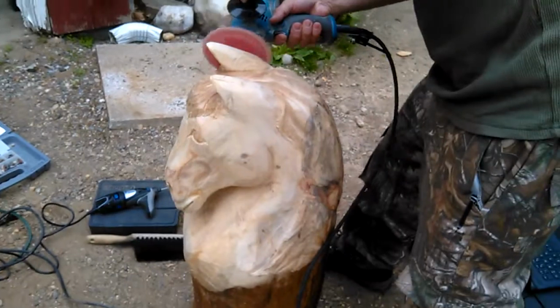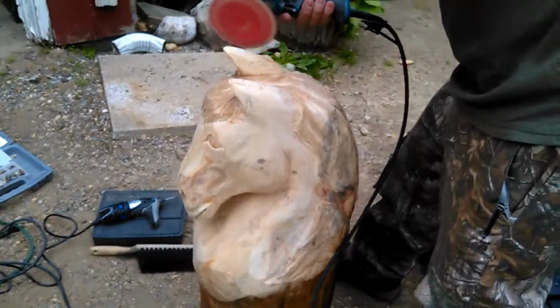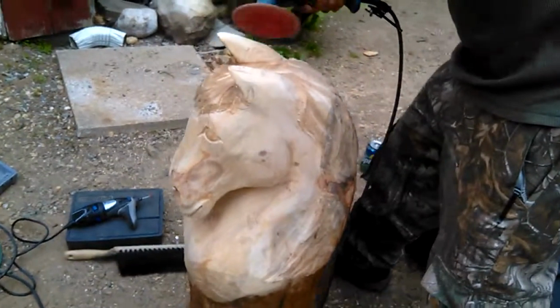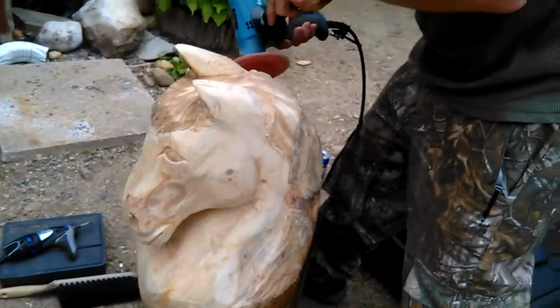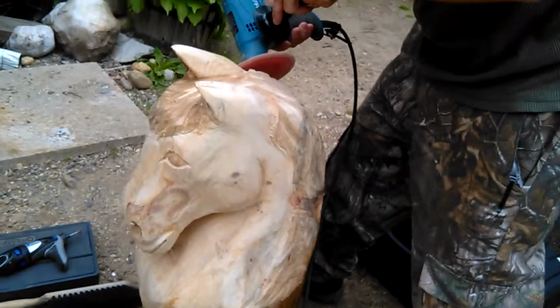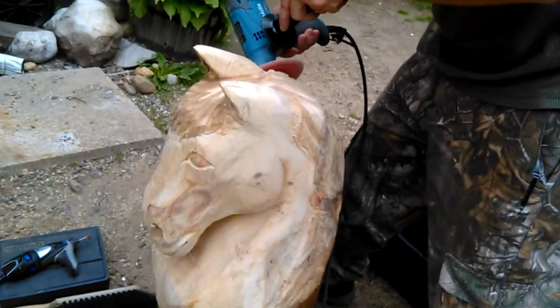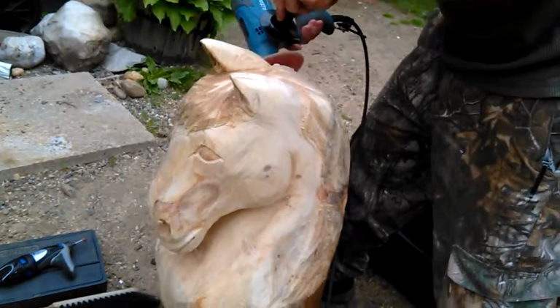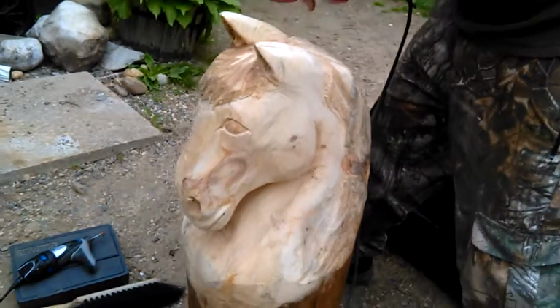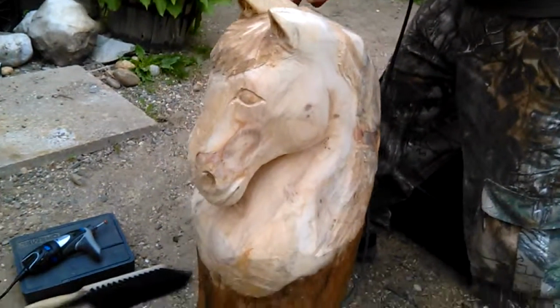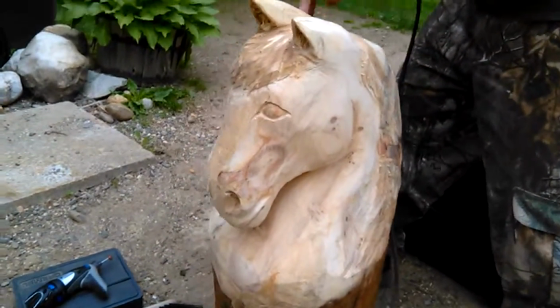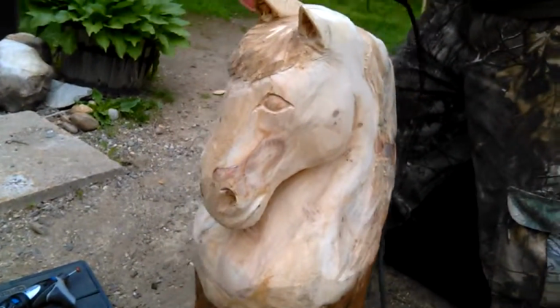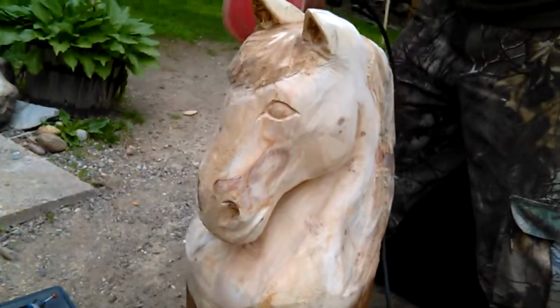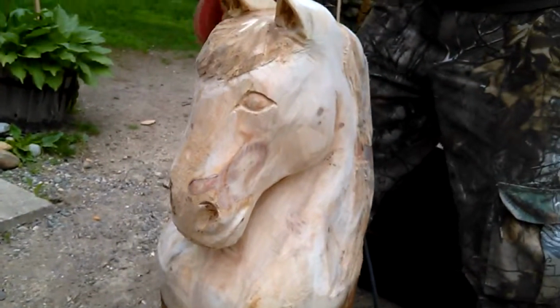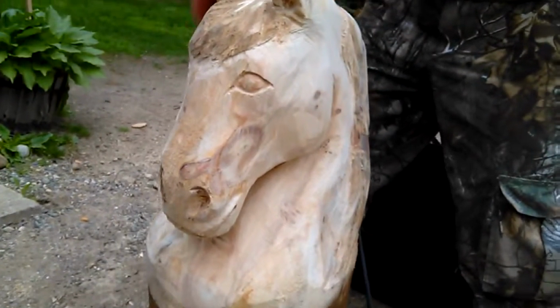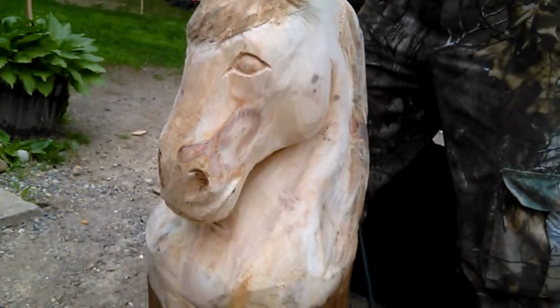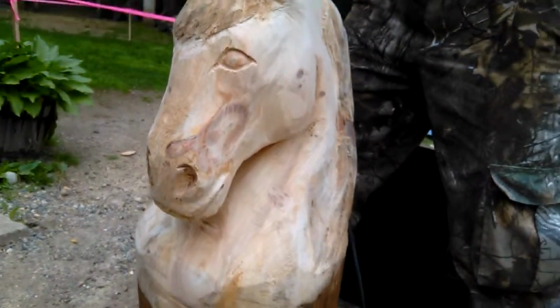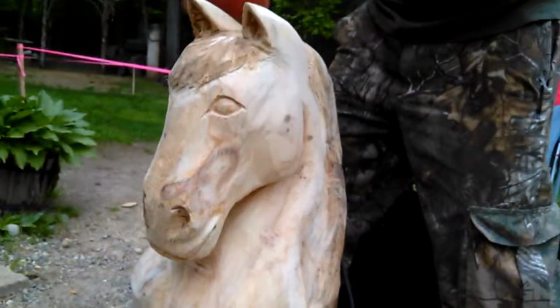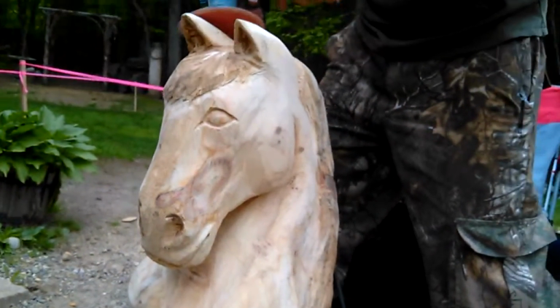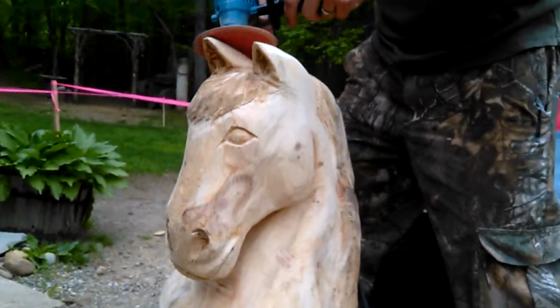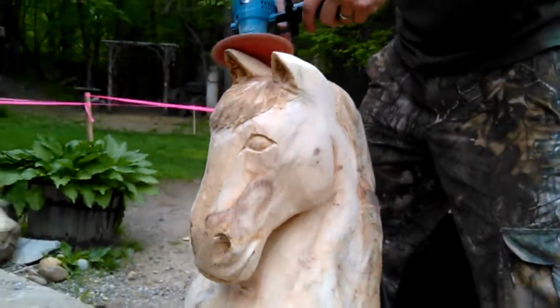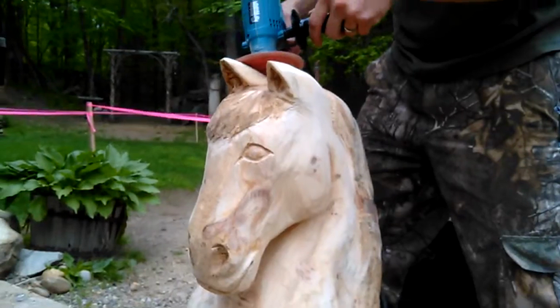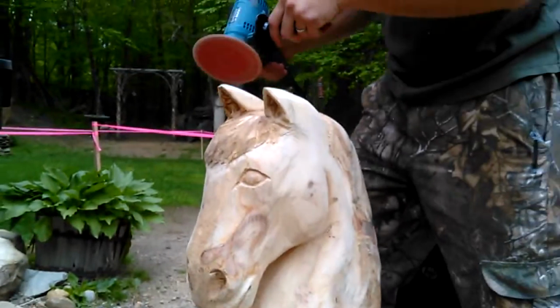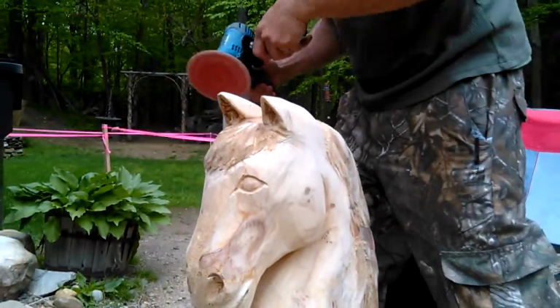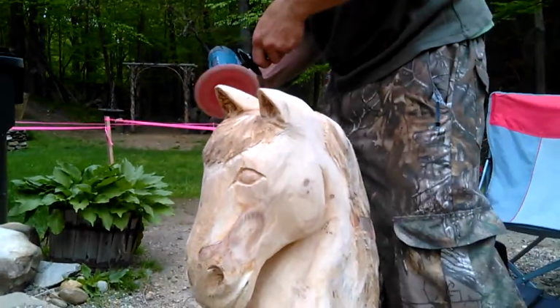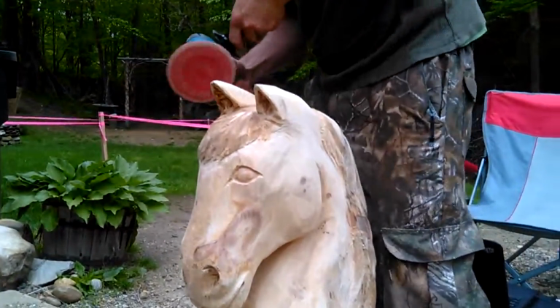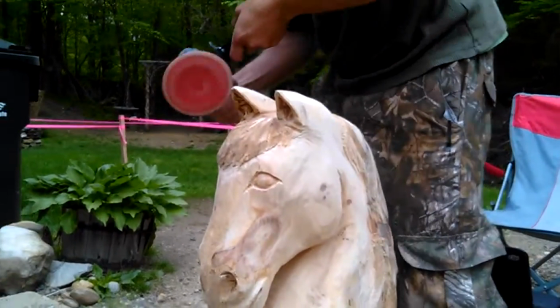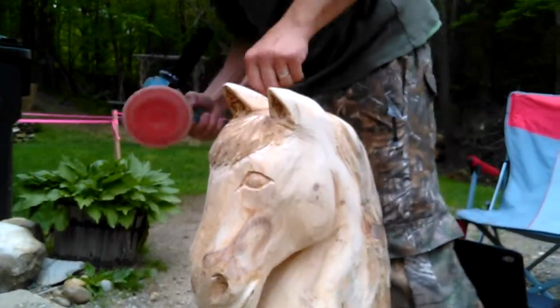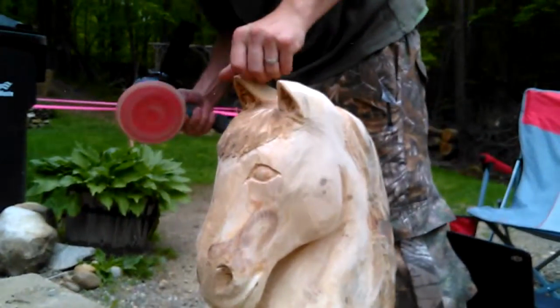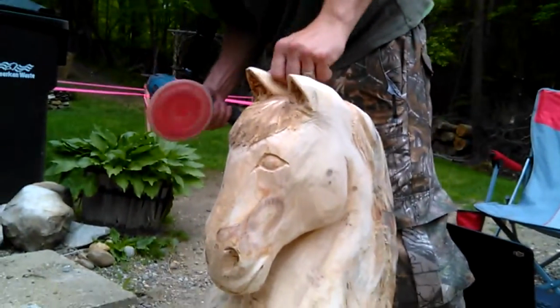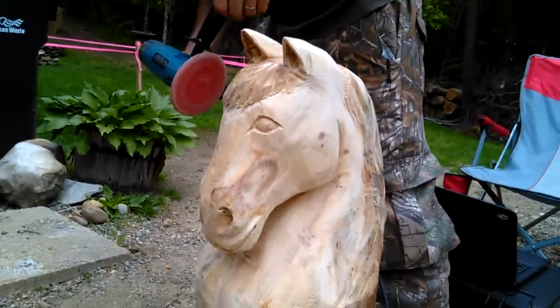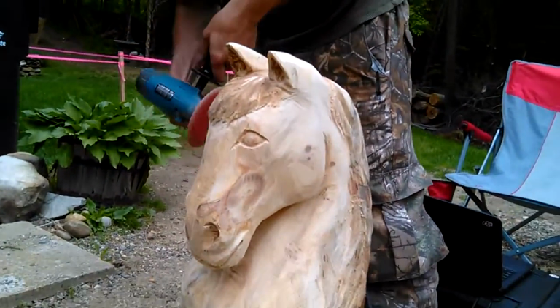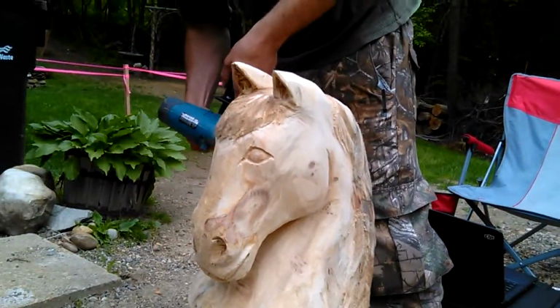Badass horsey. So Munro, how long do you have in this thing so far?